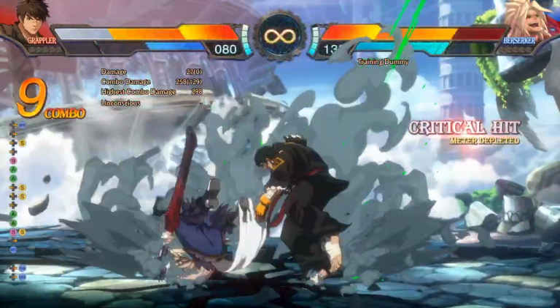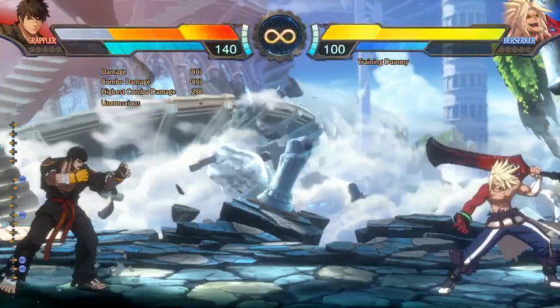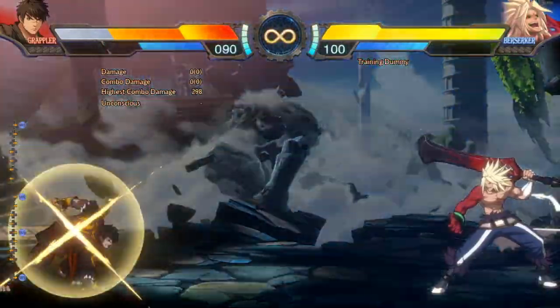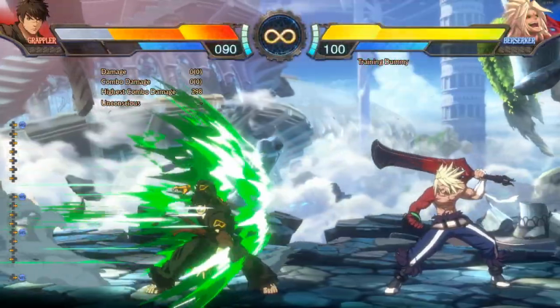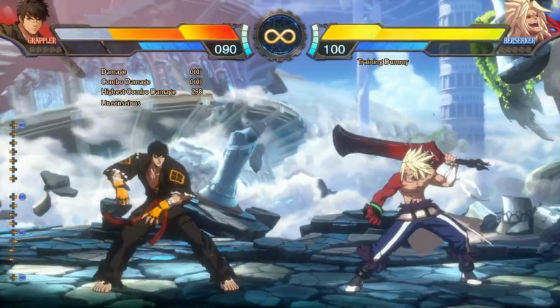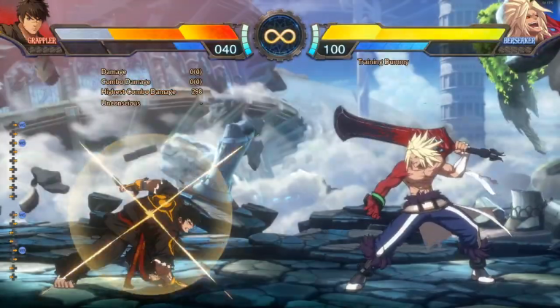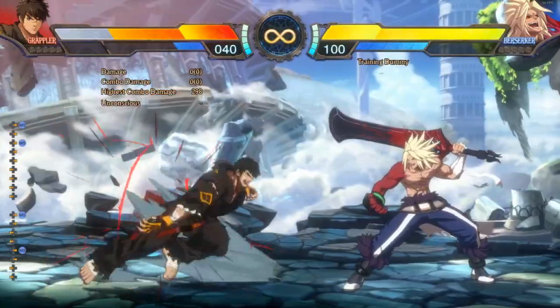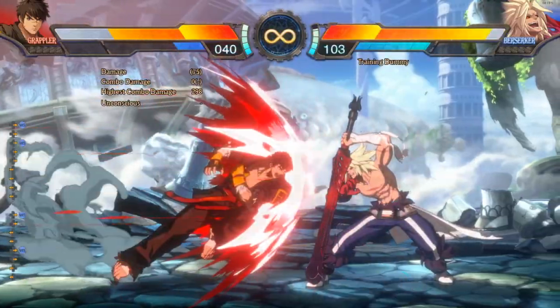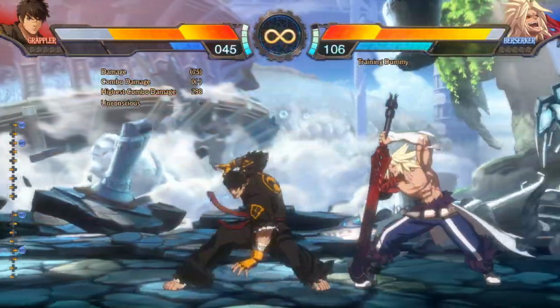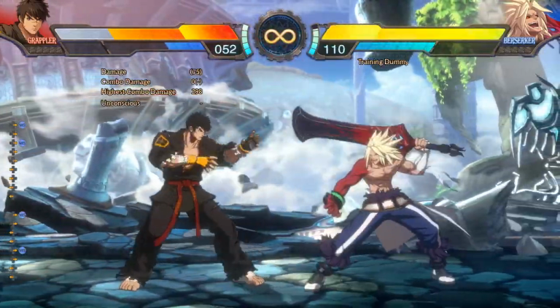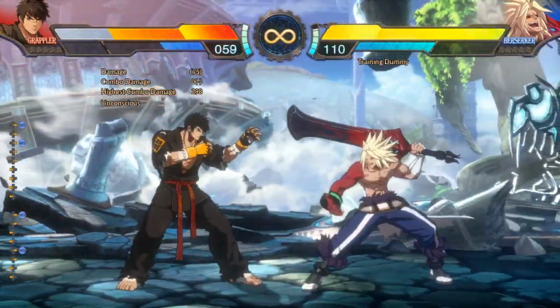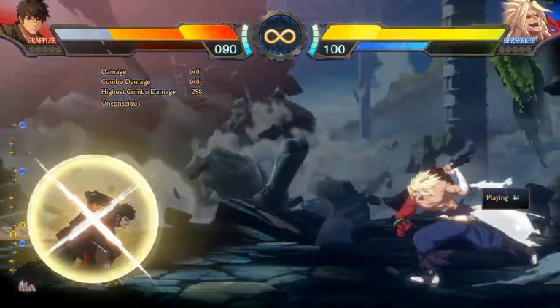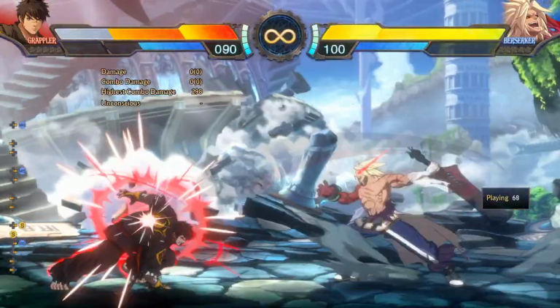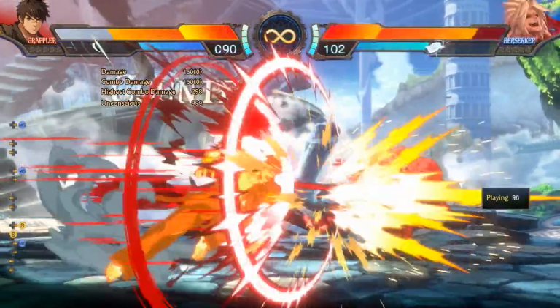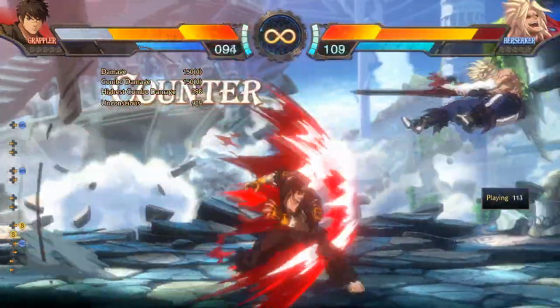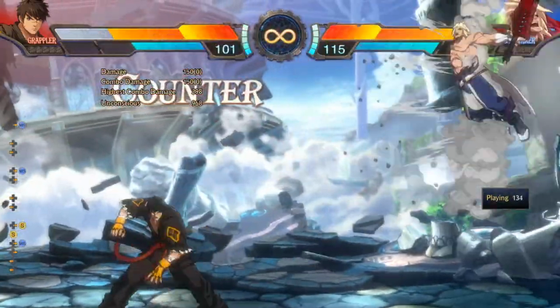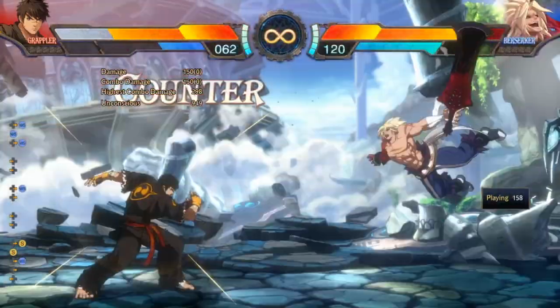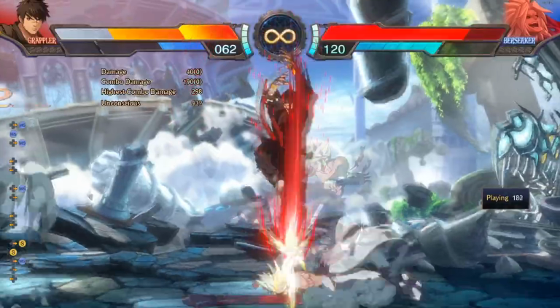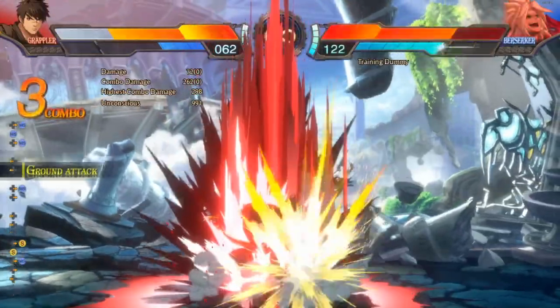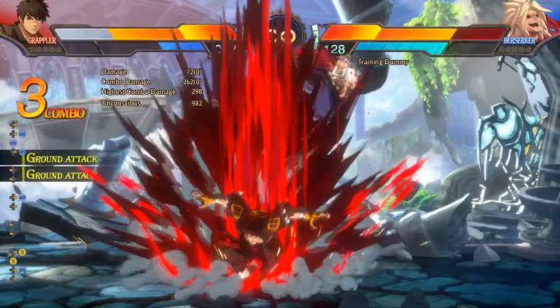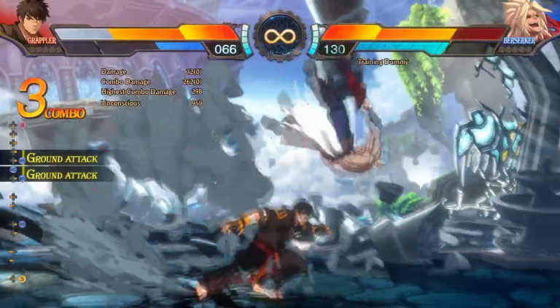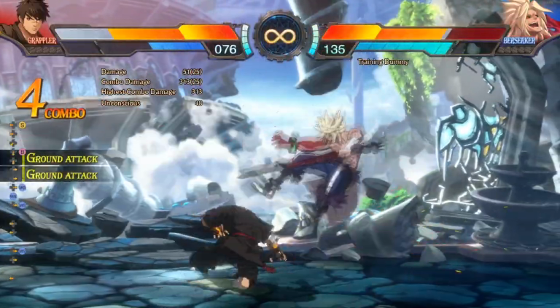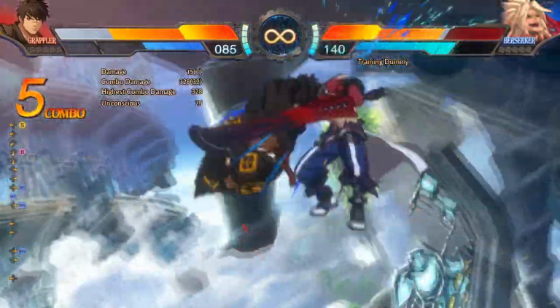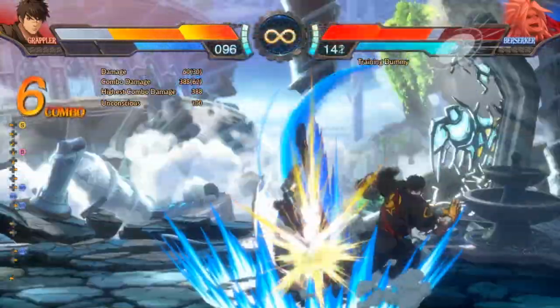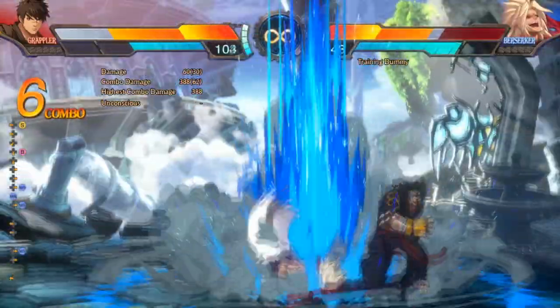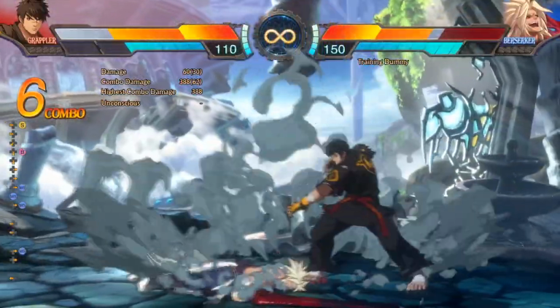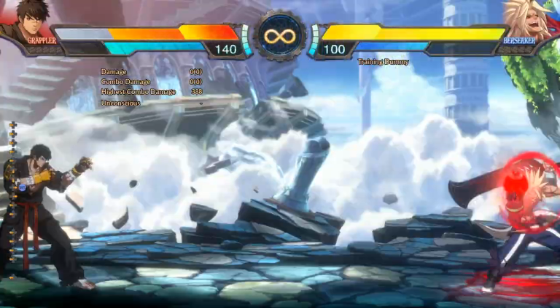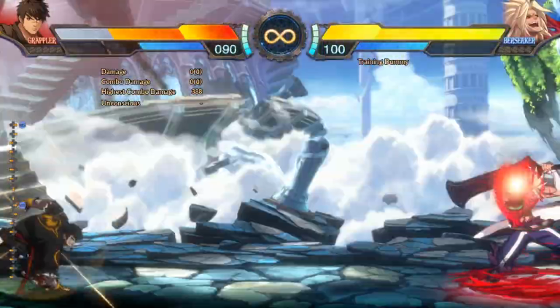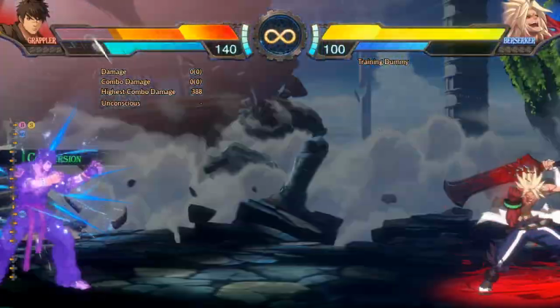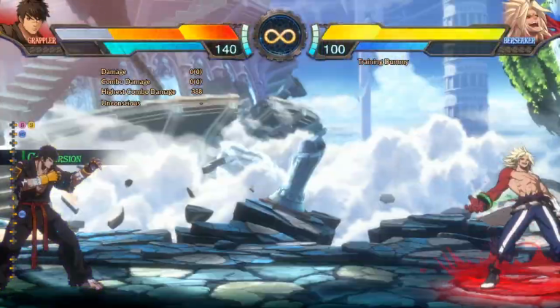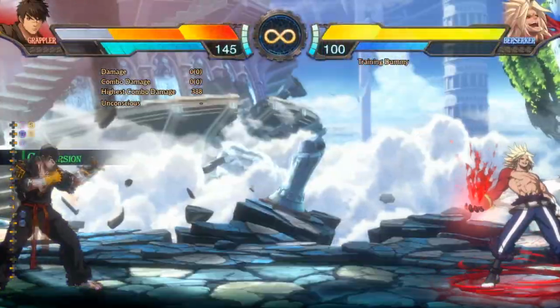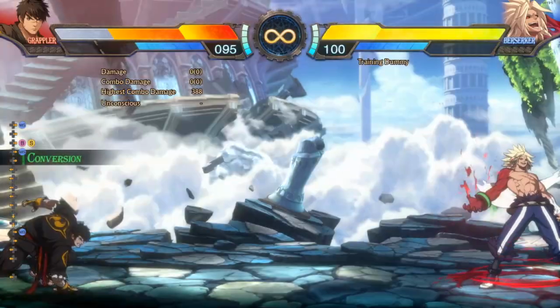If you really don't want to play neutral, check out 6MS. The charged version has armor and wall bounces on counter hit for a full combo. Is your spacing off? Just hit conversion.